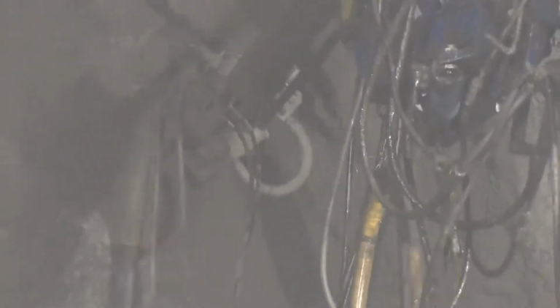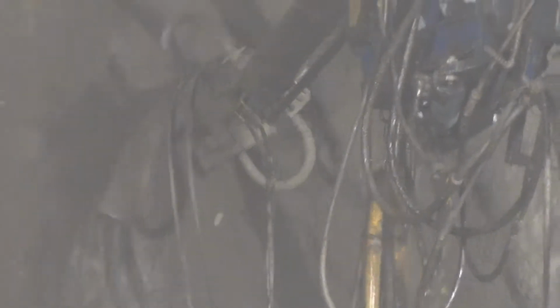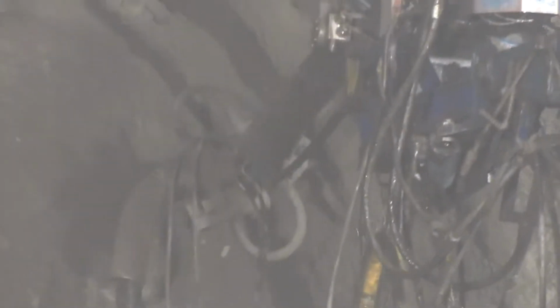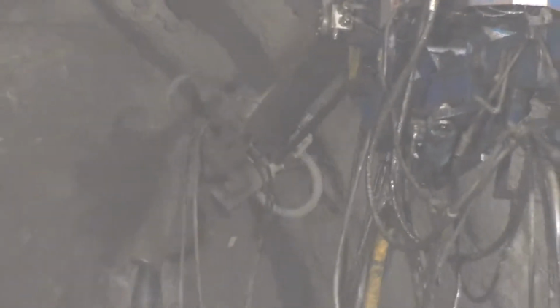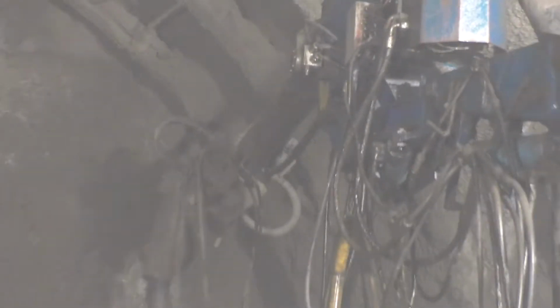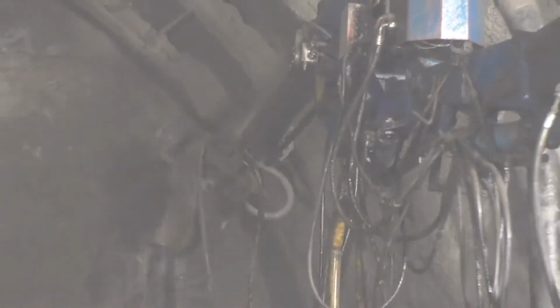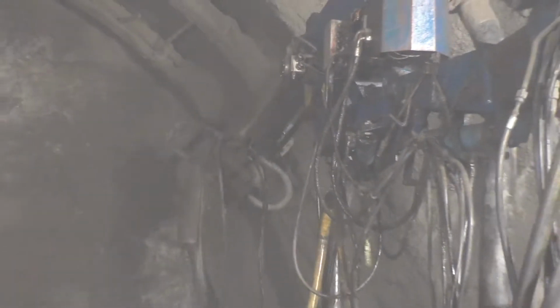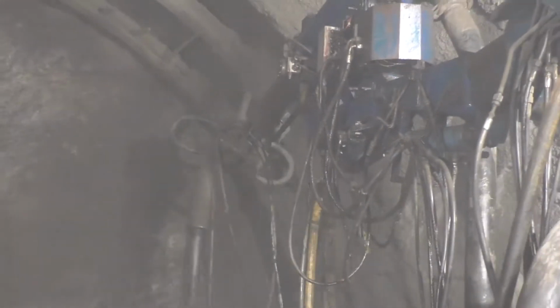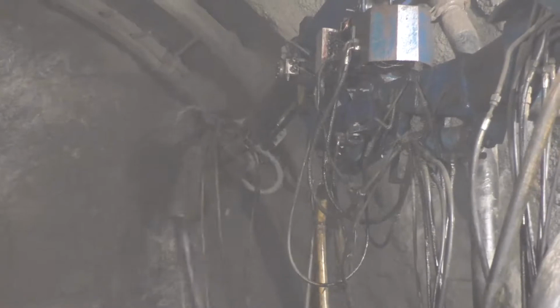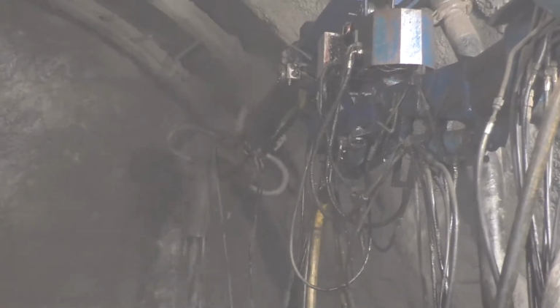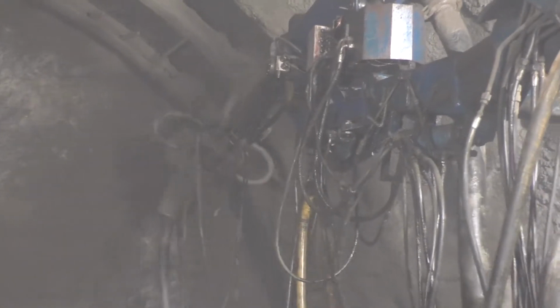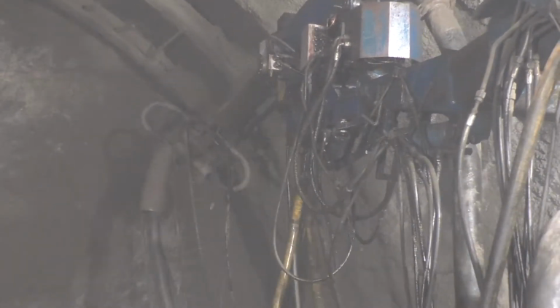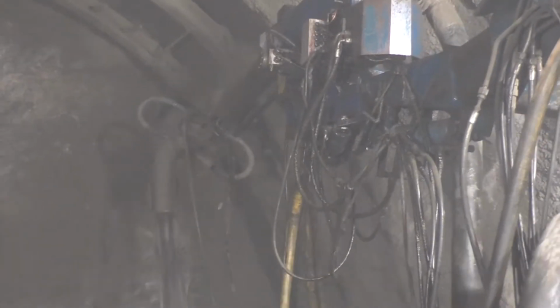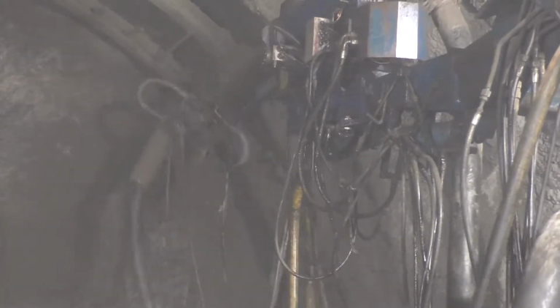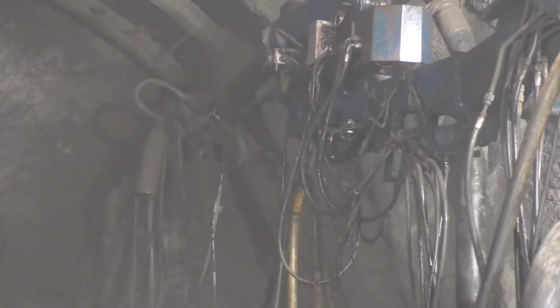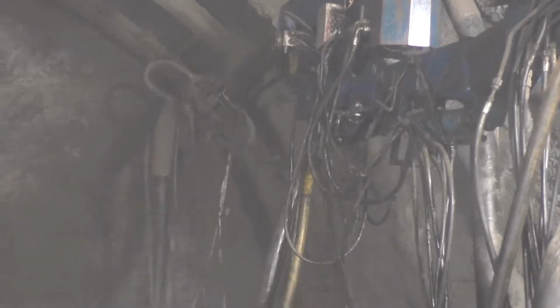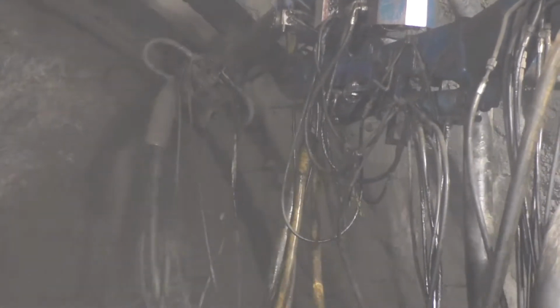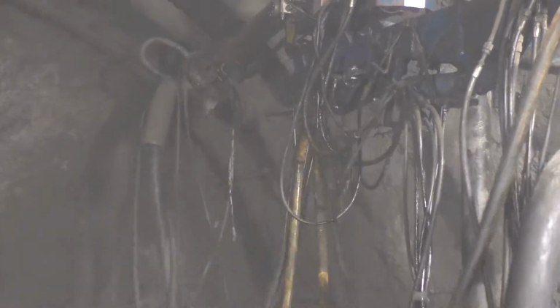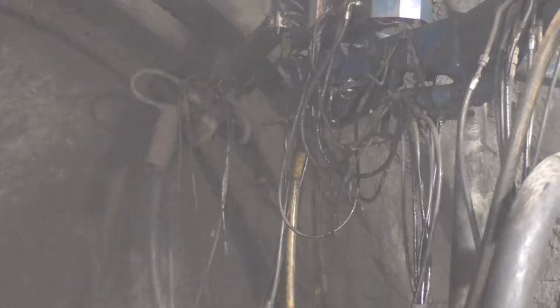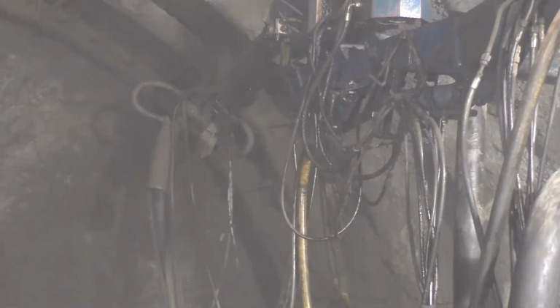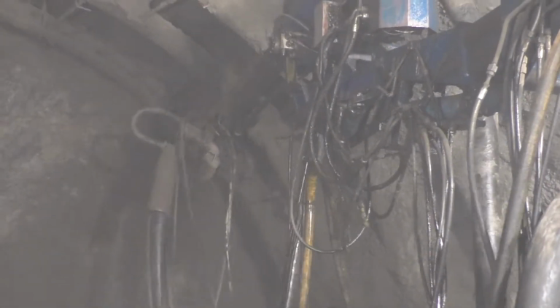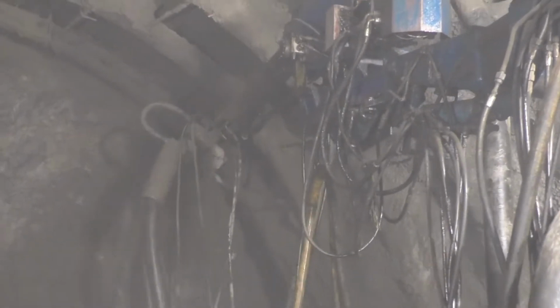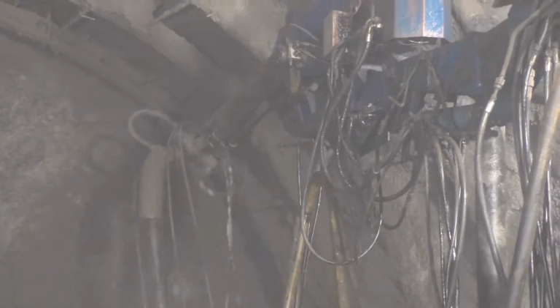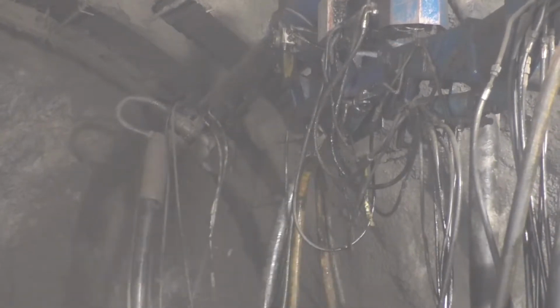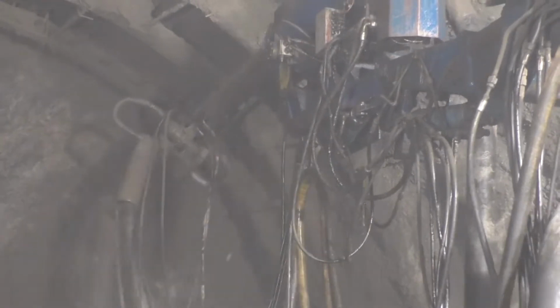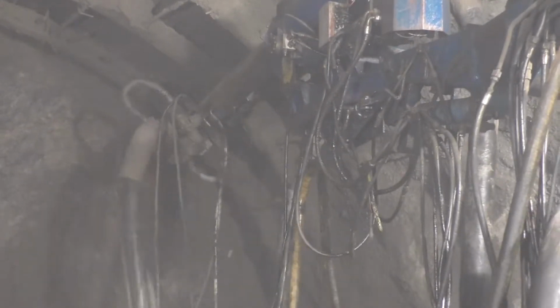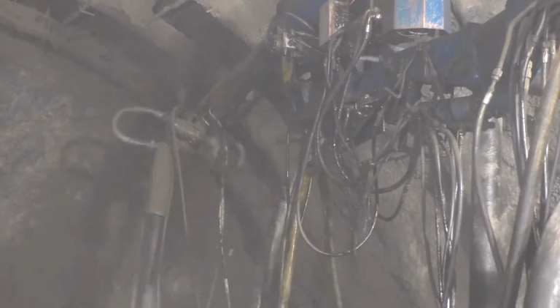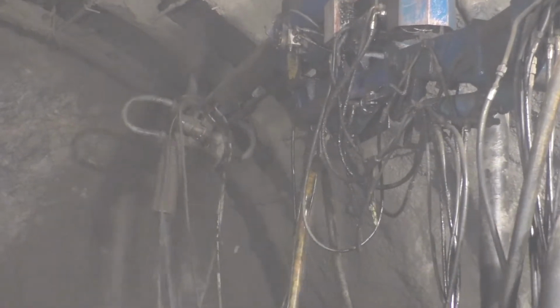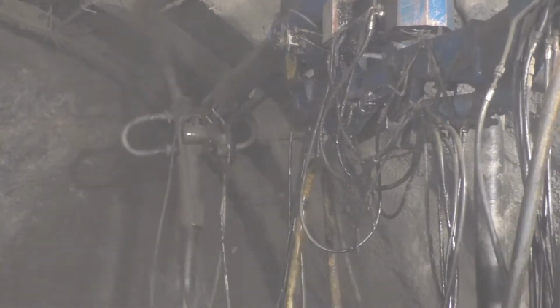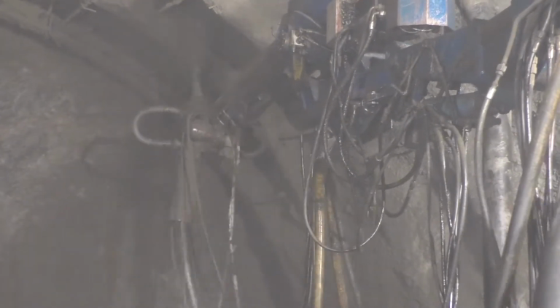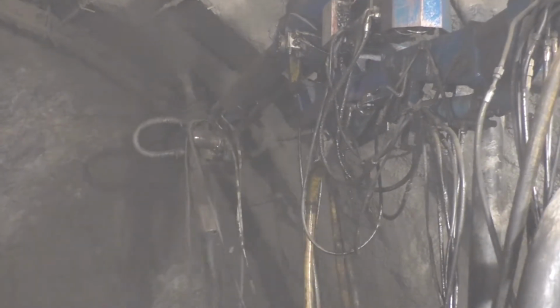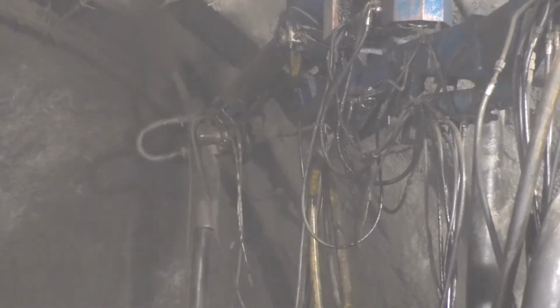The shotcreting is done at a minimum pressure of 3 bar, as per IS 9012. The core cutter test is done to determine the in-situ strength and thickness of the shotcrete.